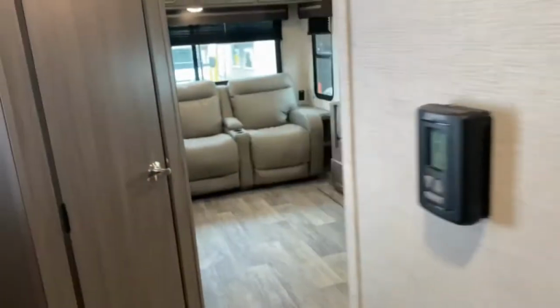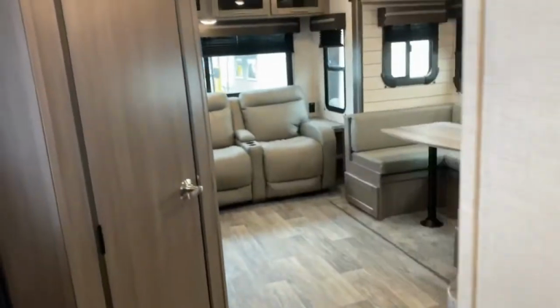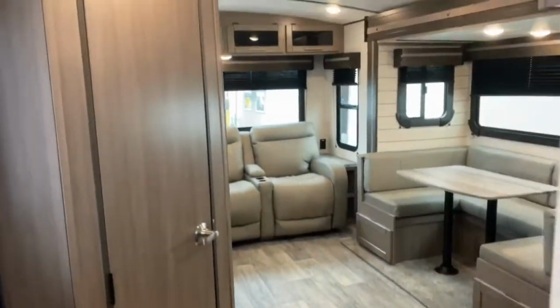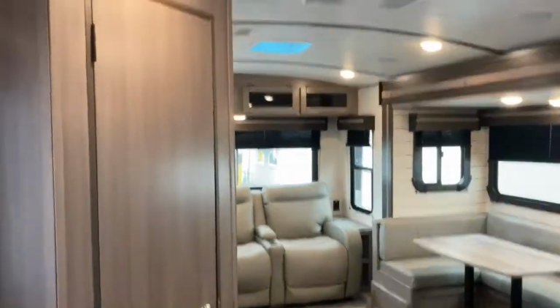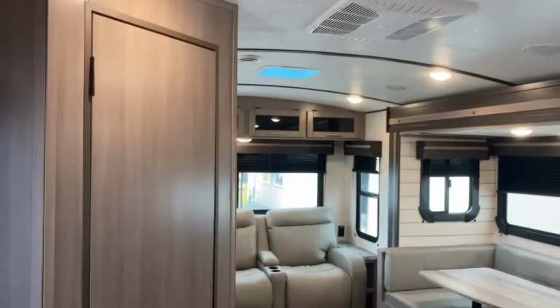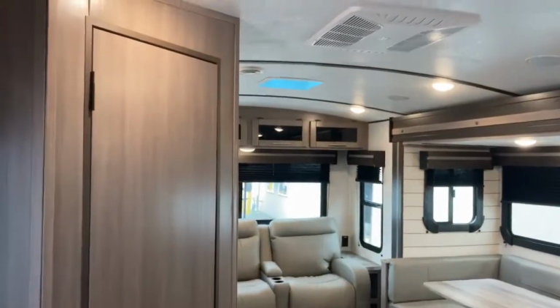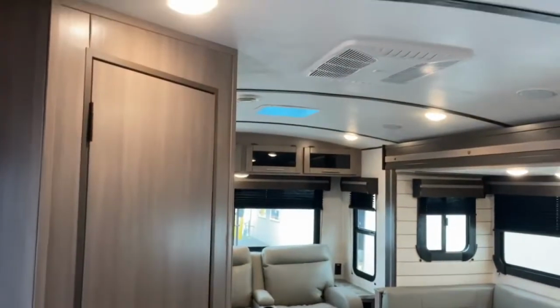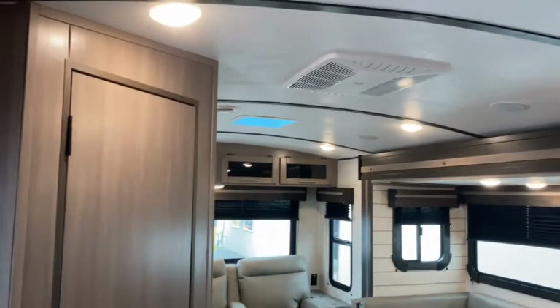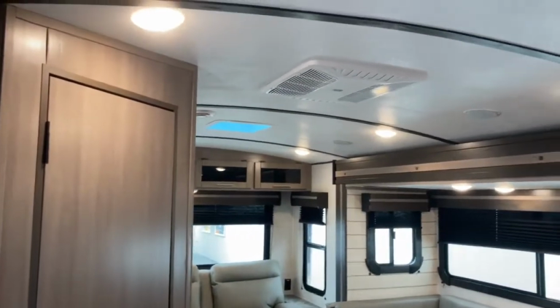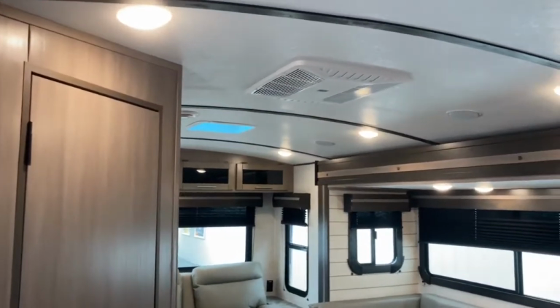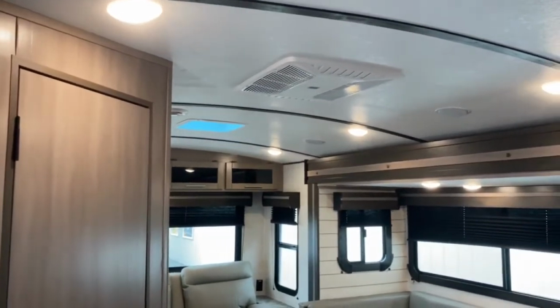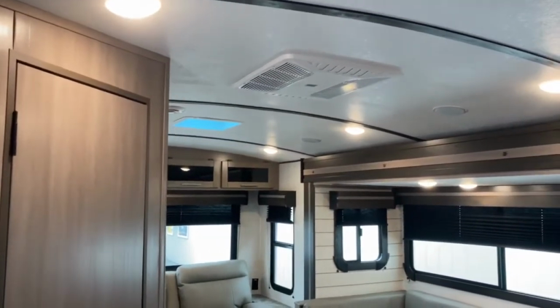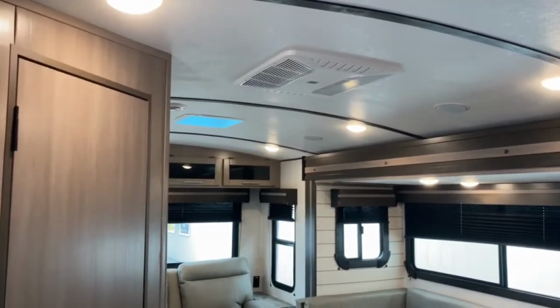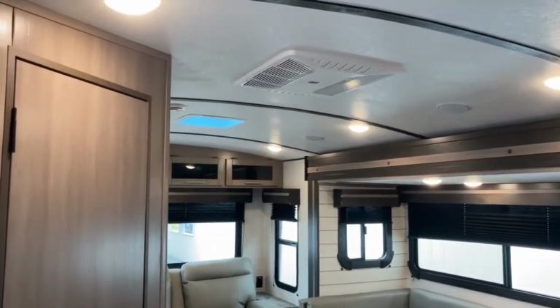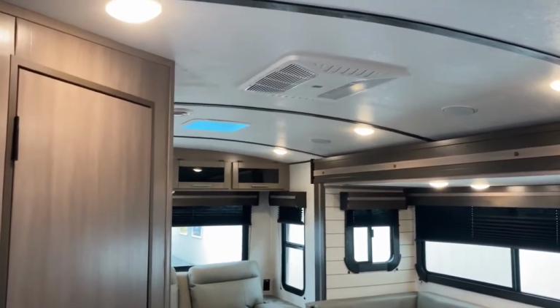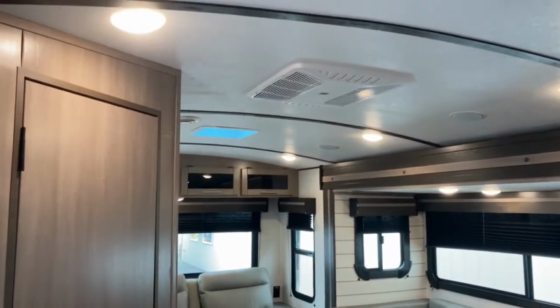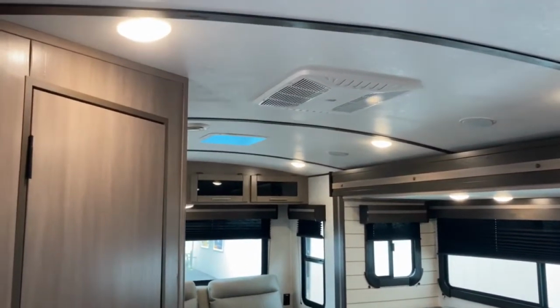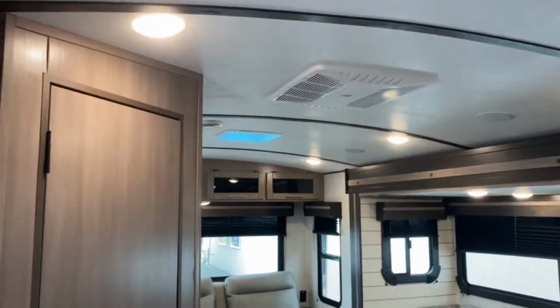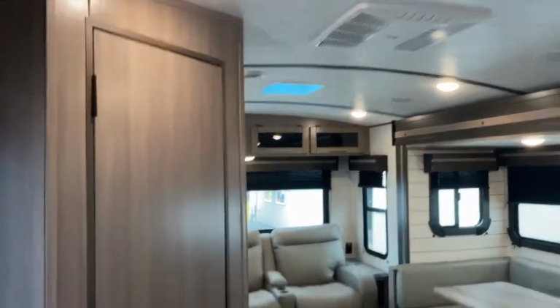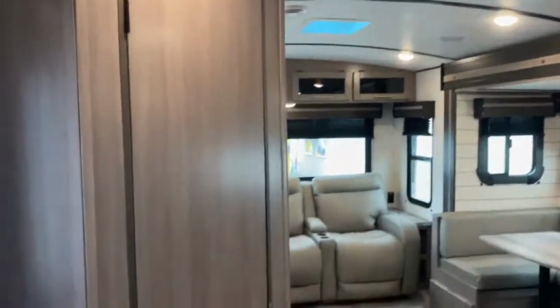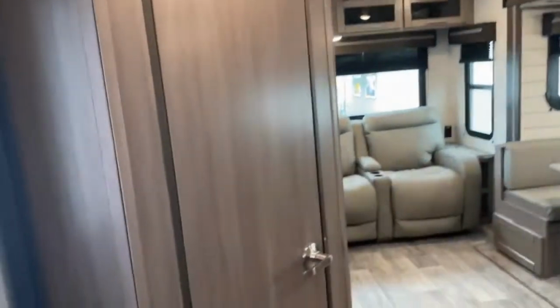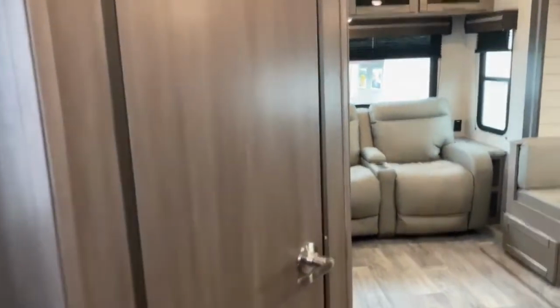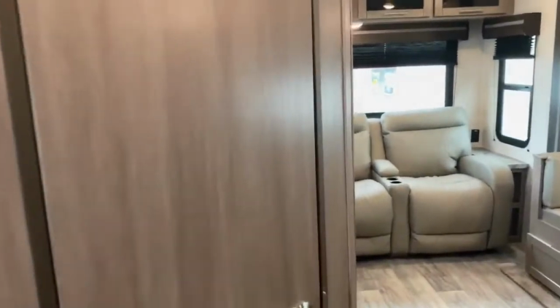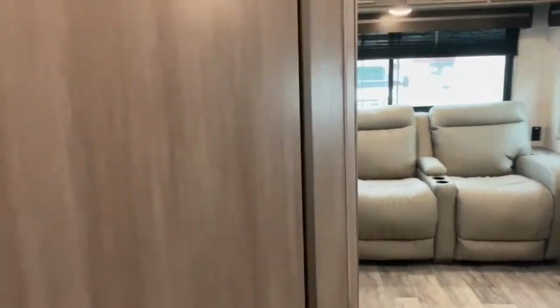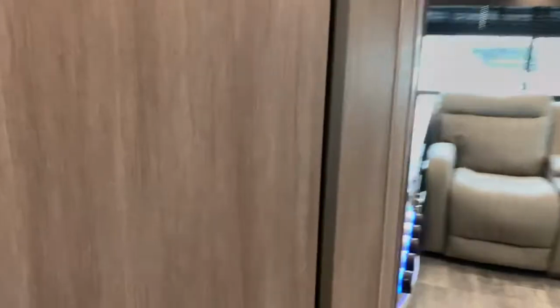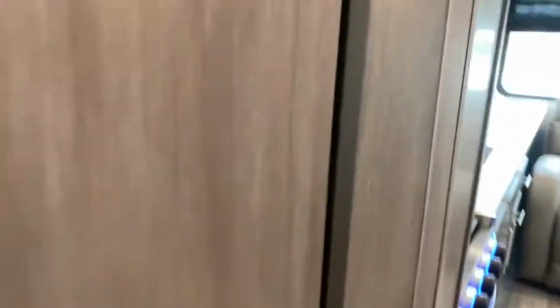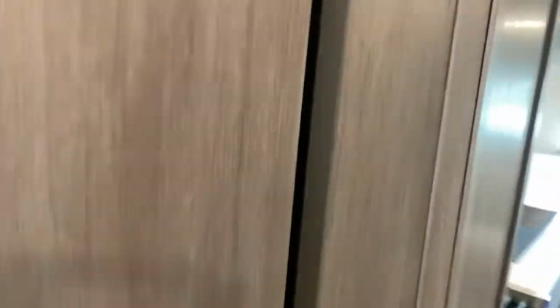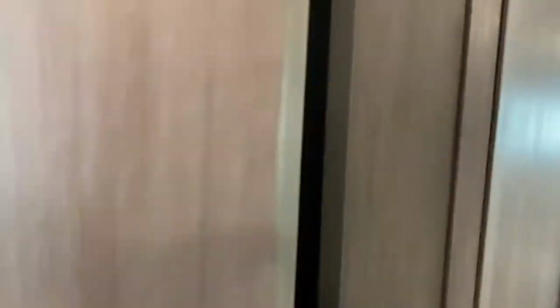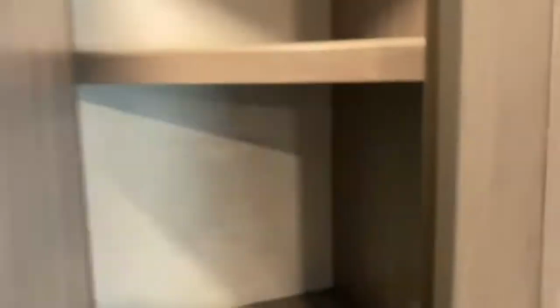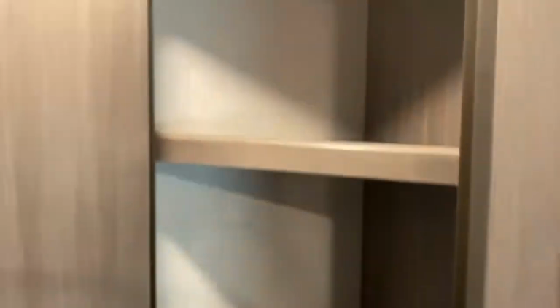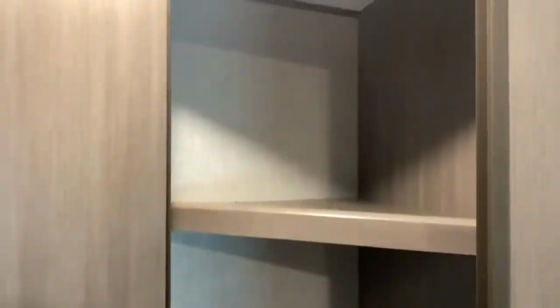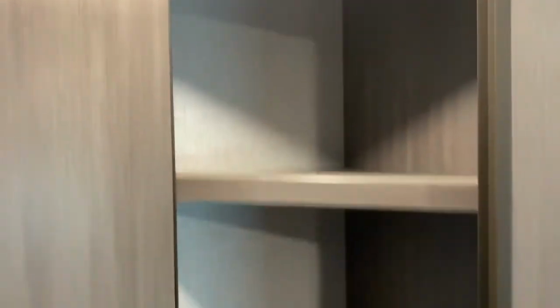This unit does have a barrel roof, which makes the center of the ceiling slightly higher. Right inside the door you do have a closet.